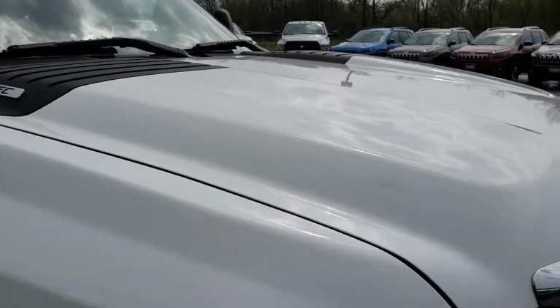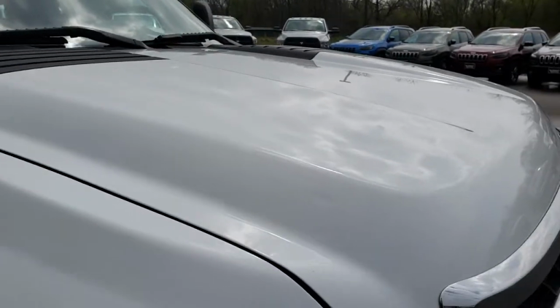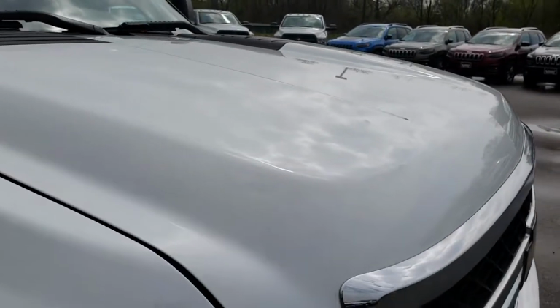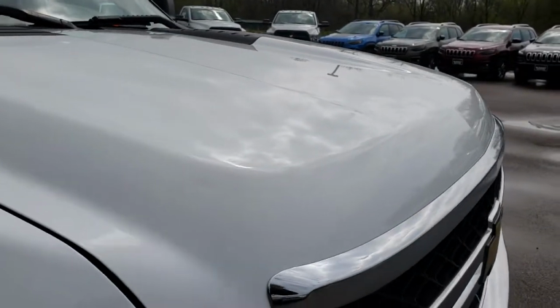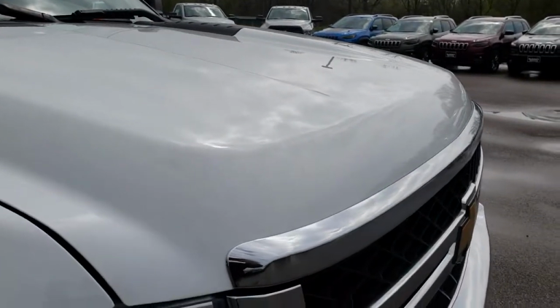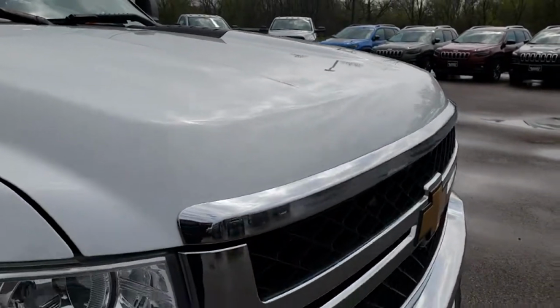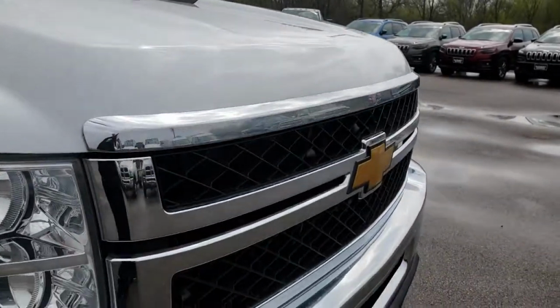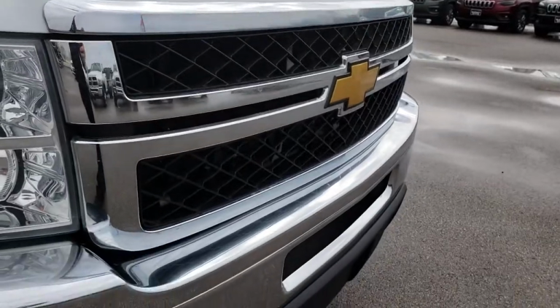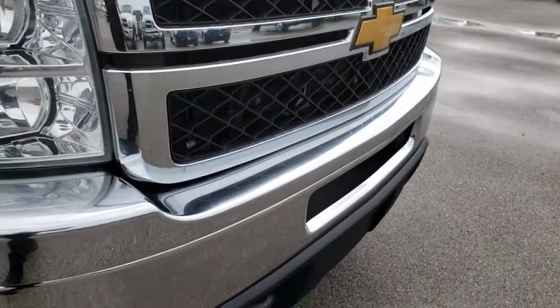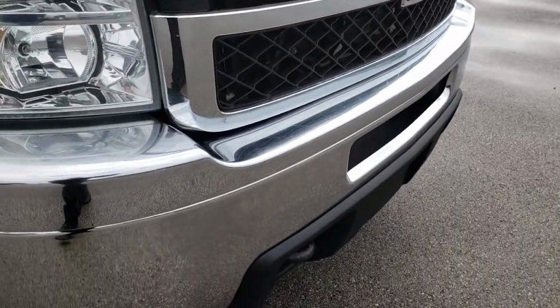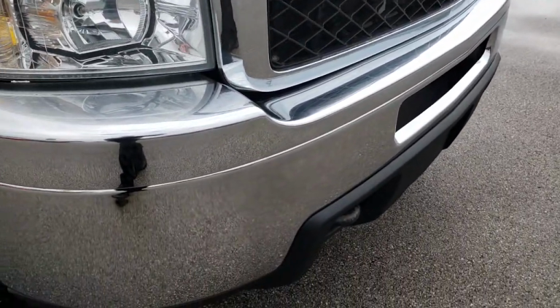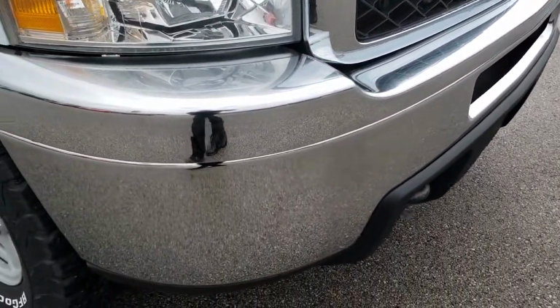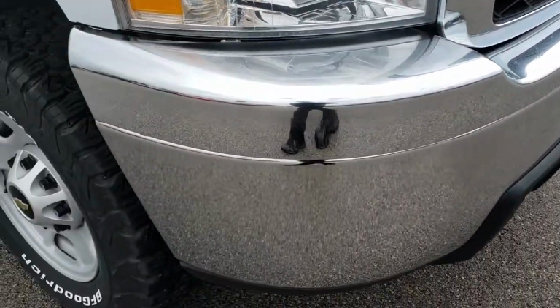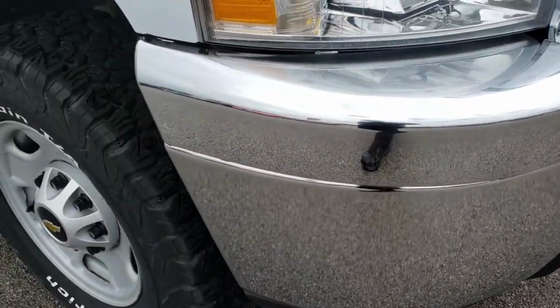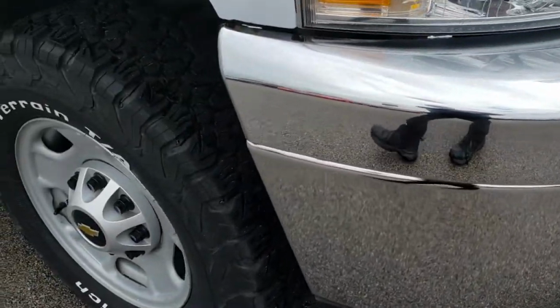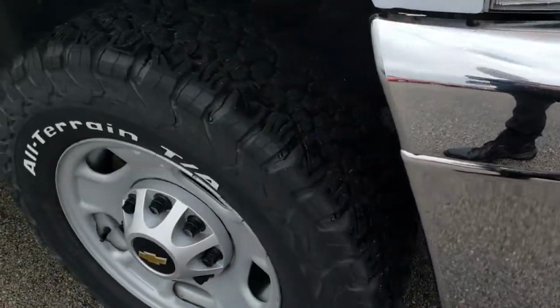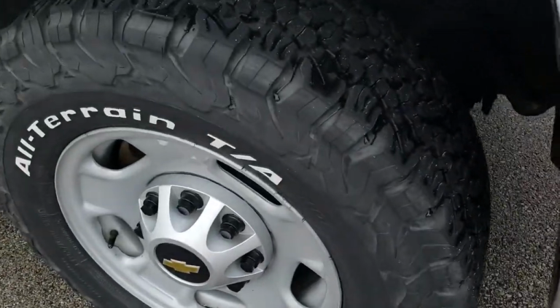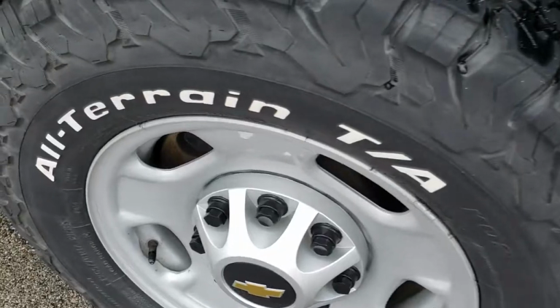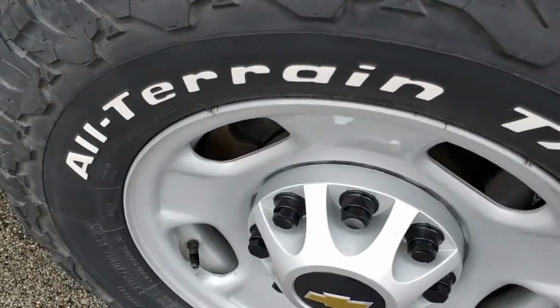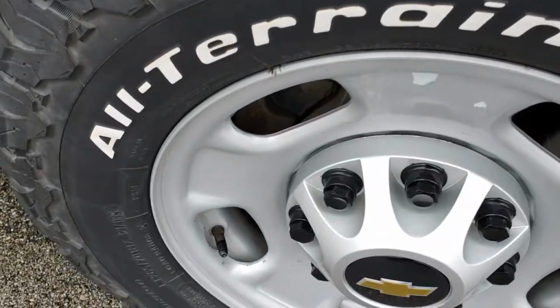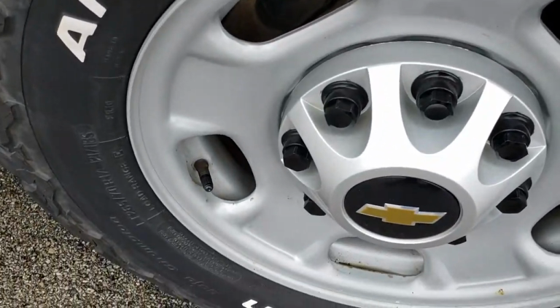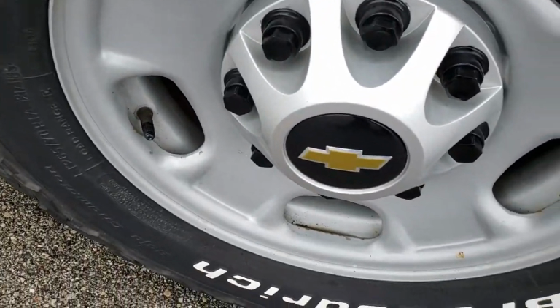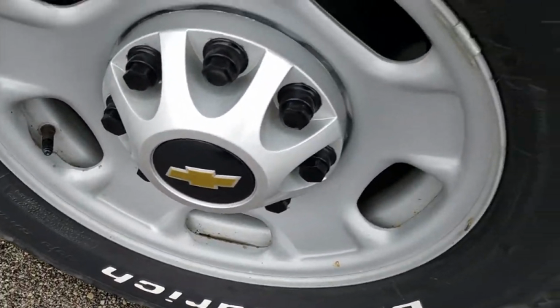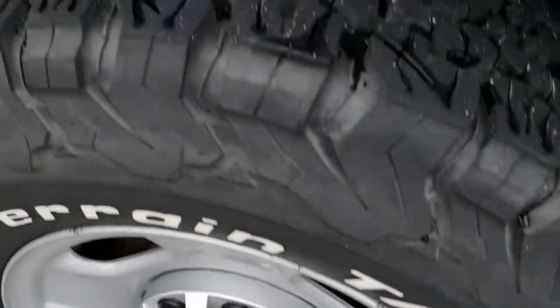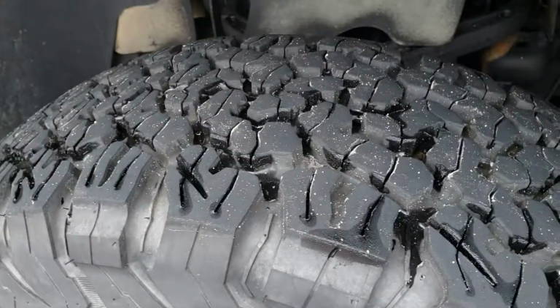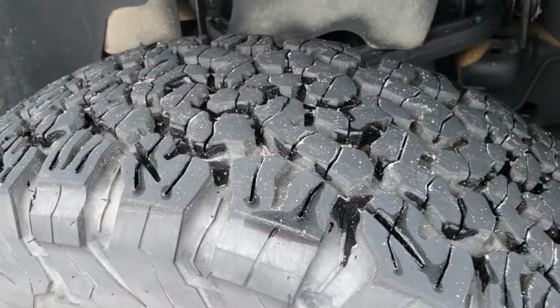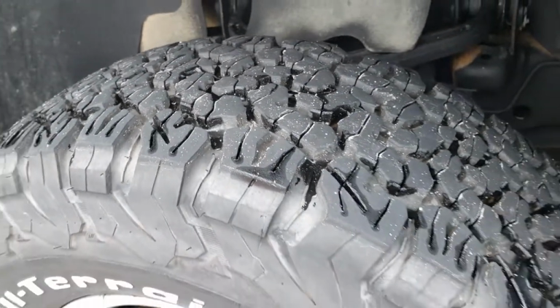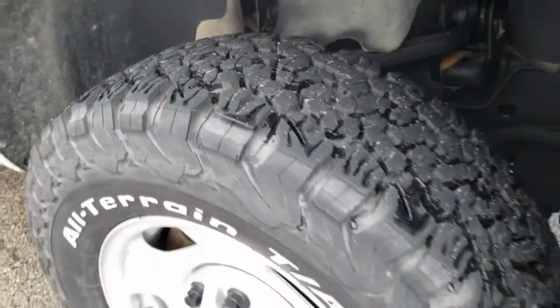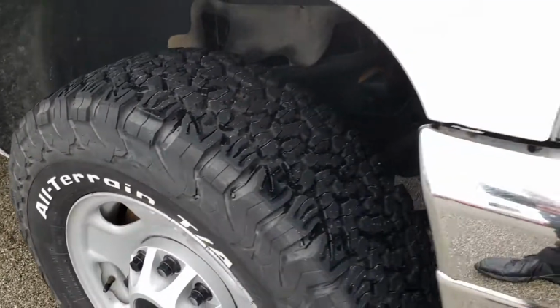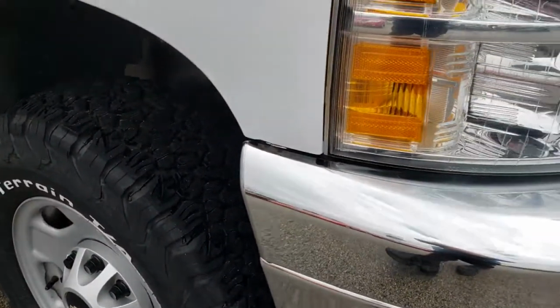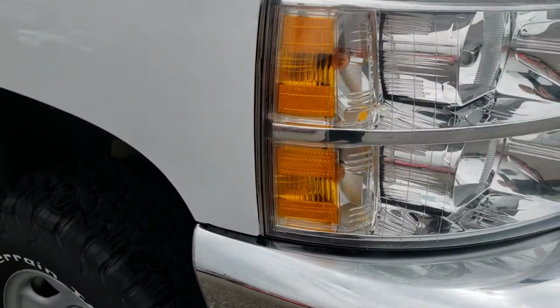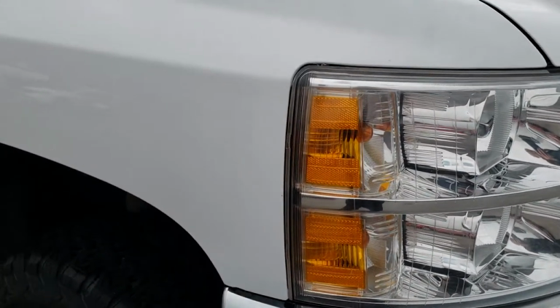The hood is very clean — I didn't see any dents or dings on that, same as the front bumper, which is in excellent condition. The passenger side rim is in really nice condition with no scuffs or scrapes, and that tire has just as much tread as the driver's side.